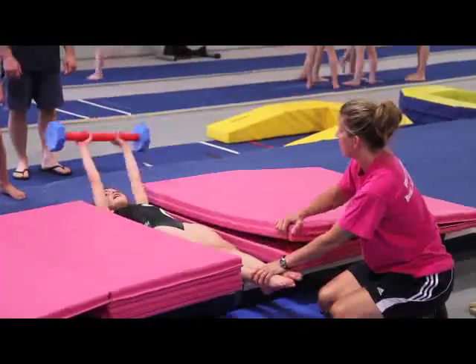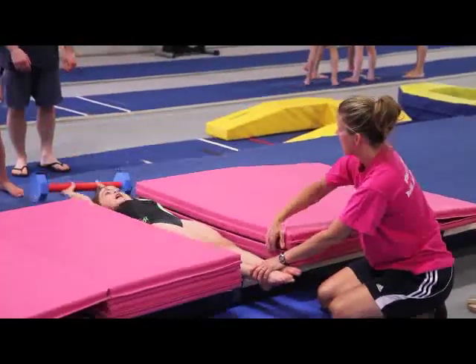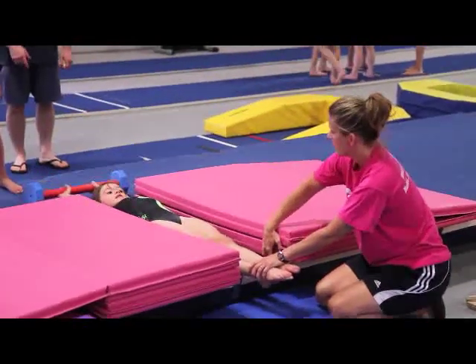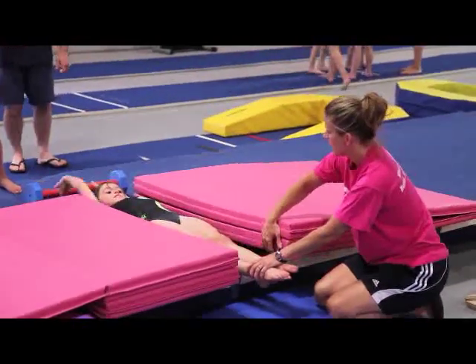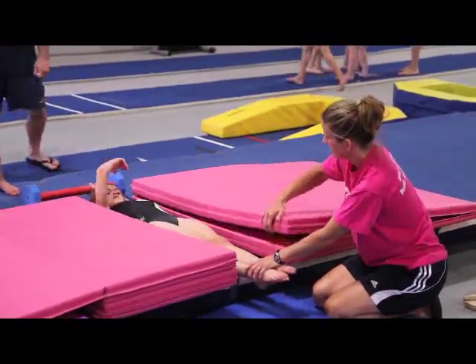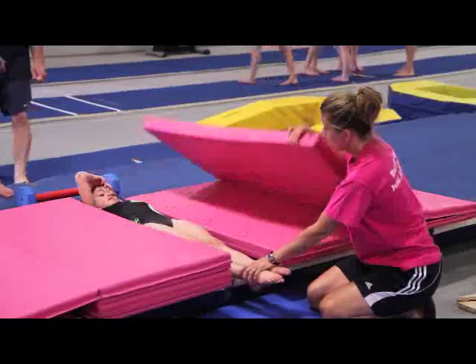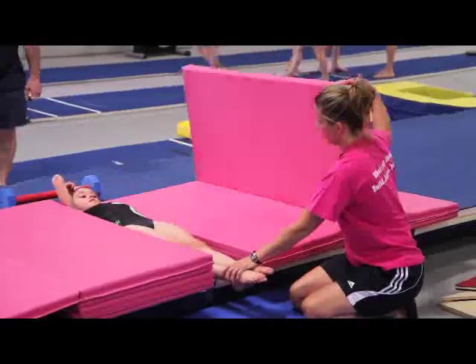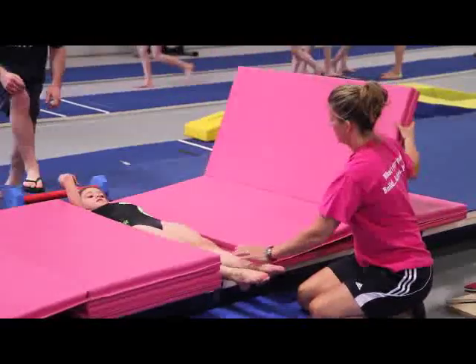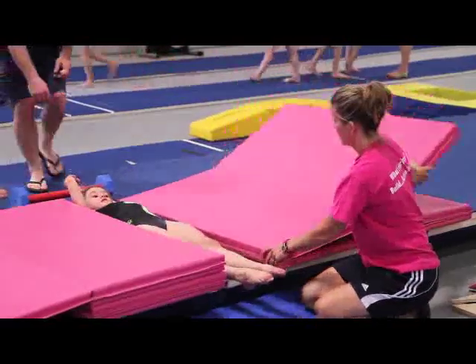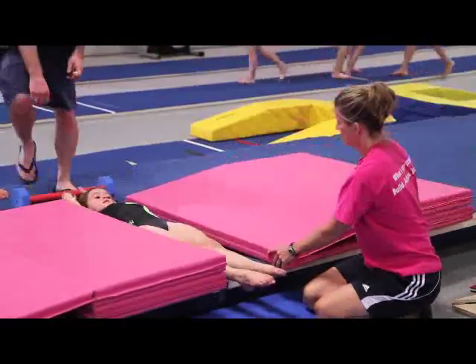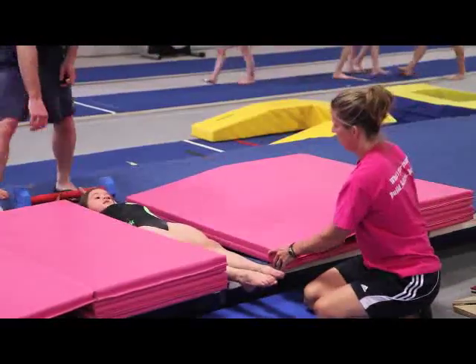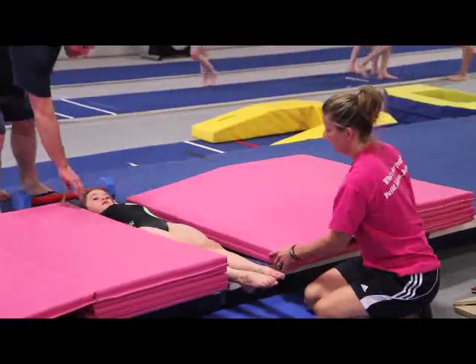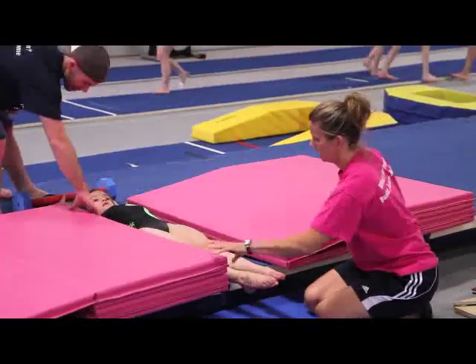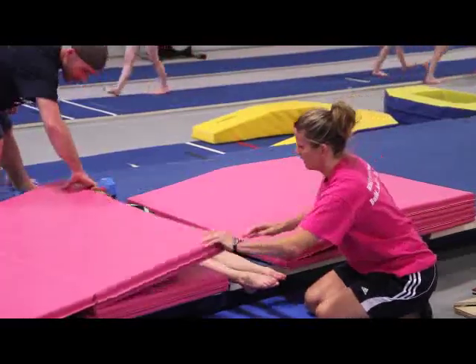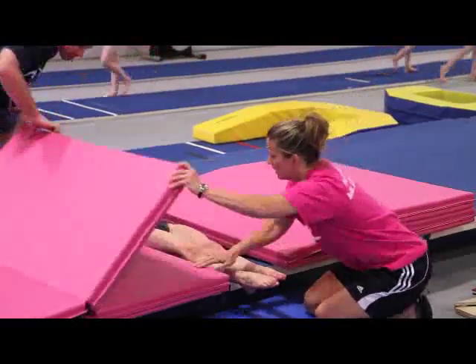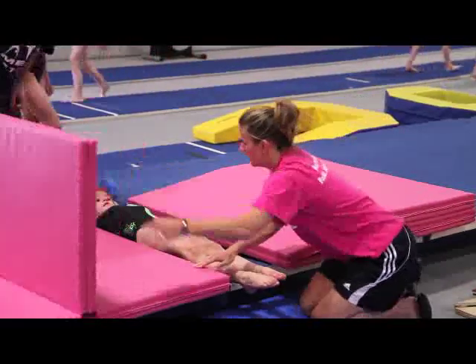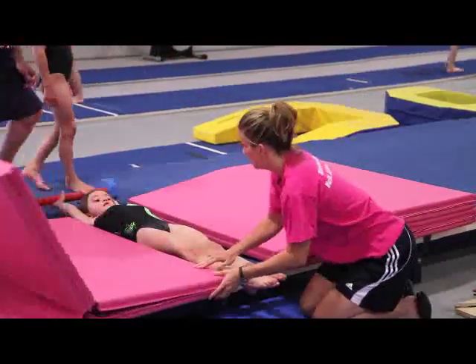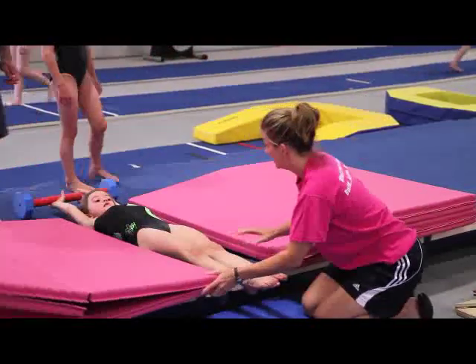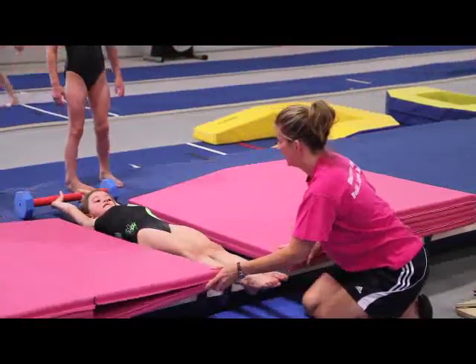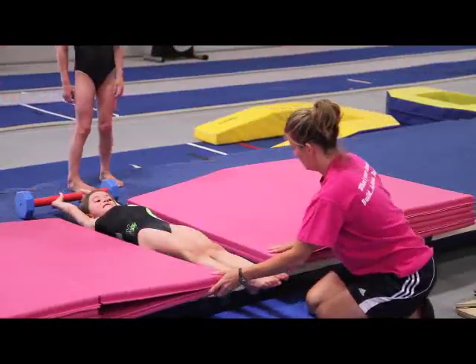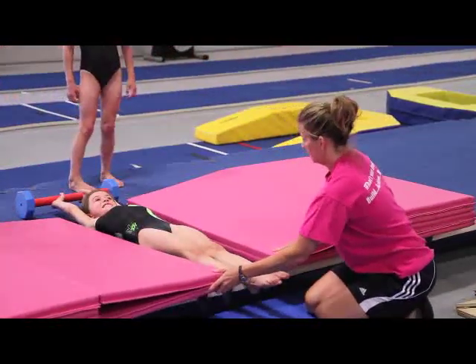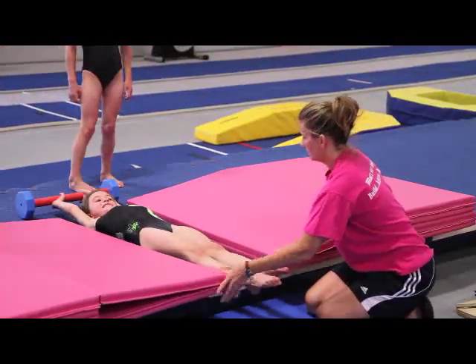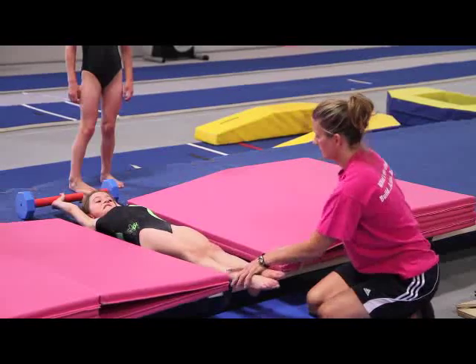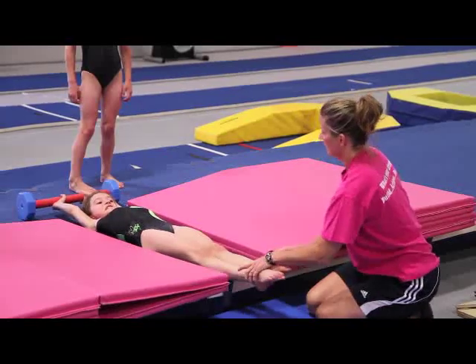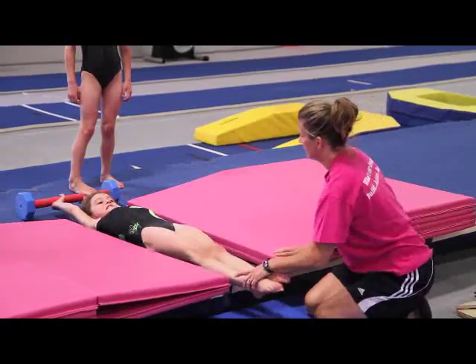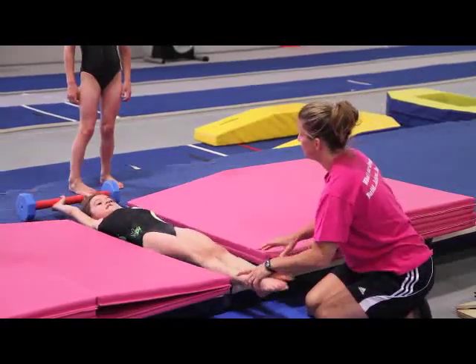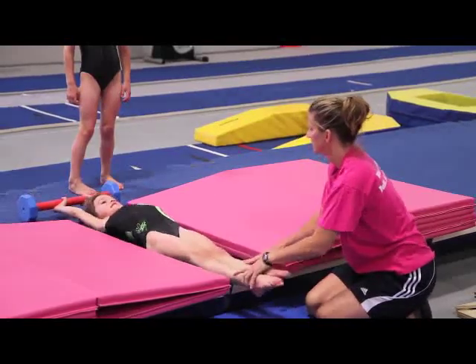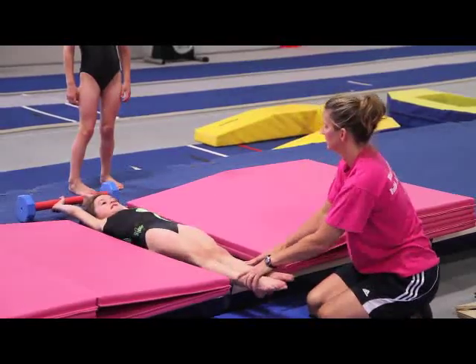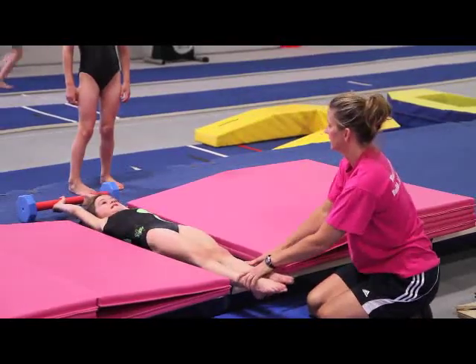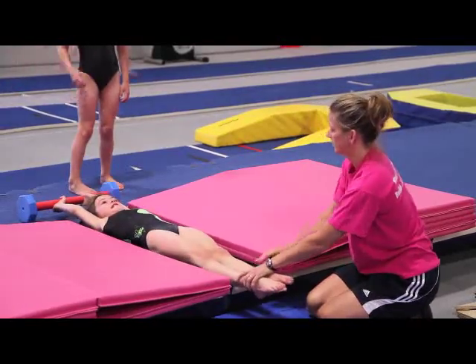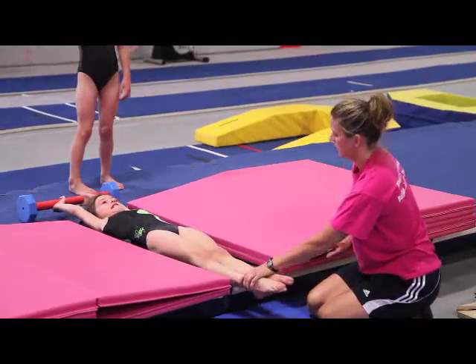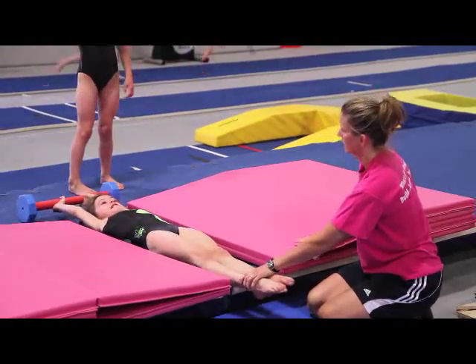A rubber coating covers the bar, providing a good grip and making it a safer training aid. The Forster Bar is a must for your bar training area — a great part of a circuit station.